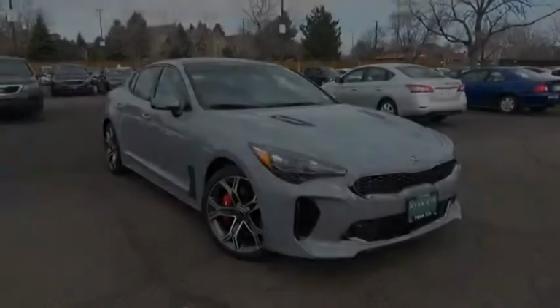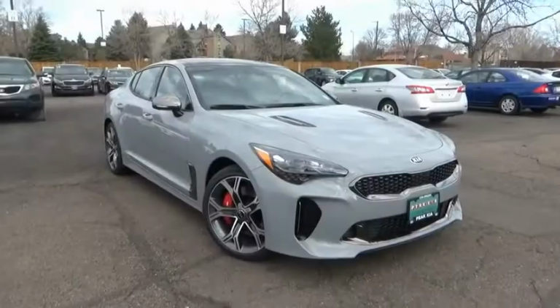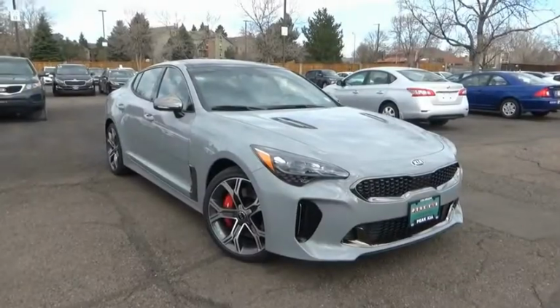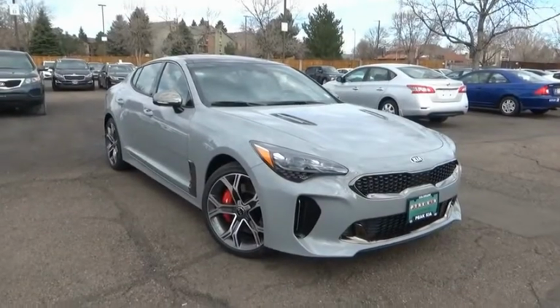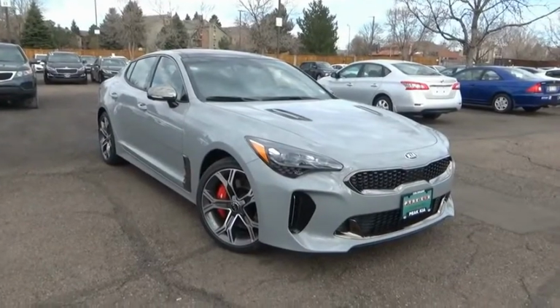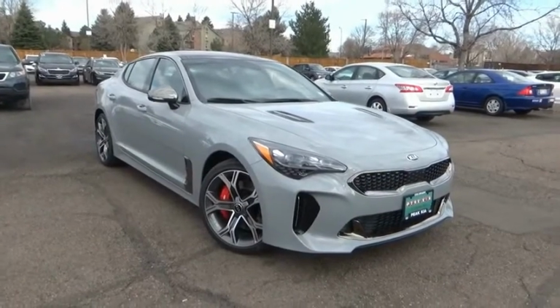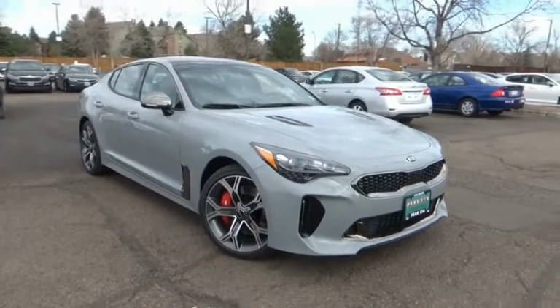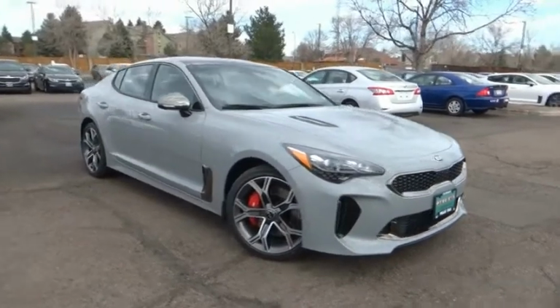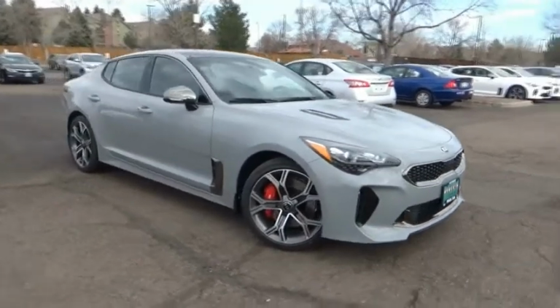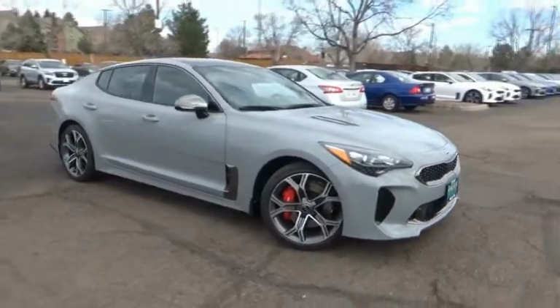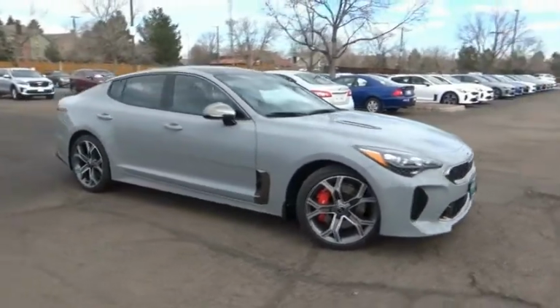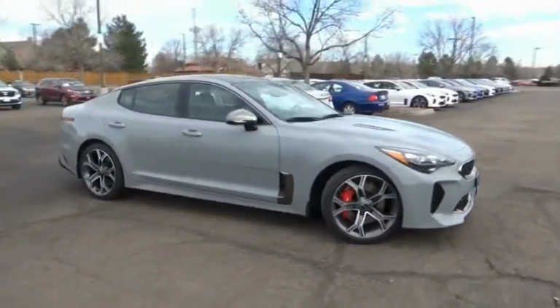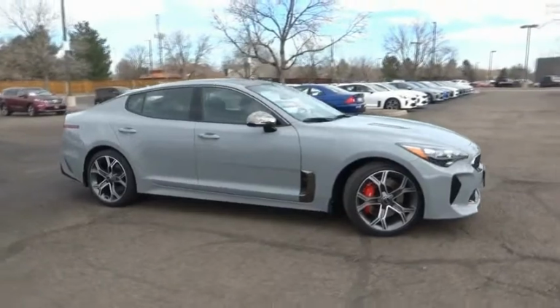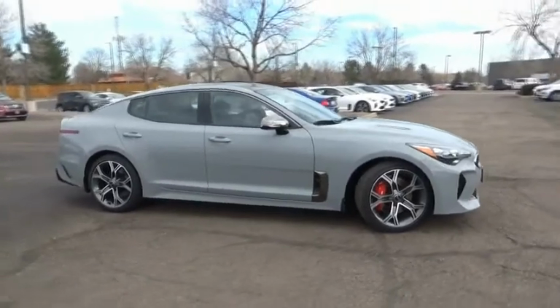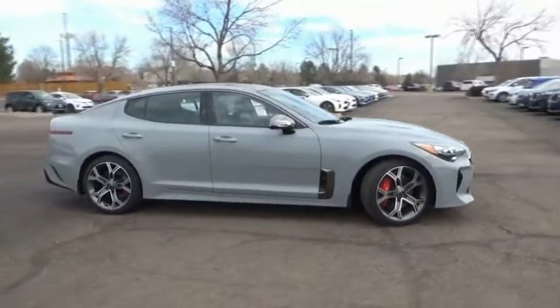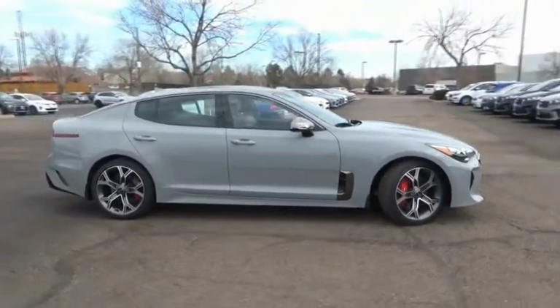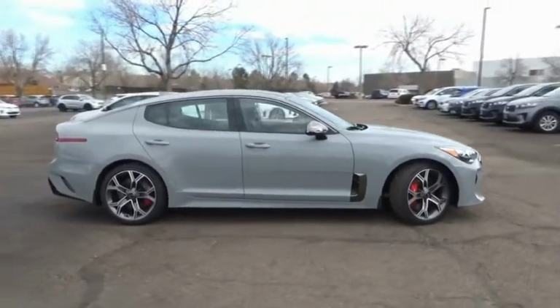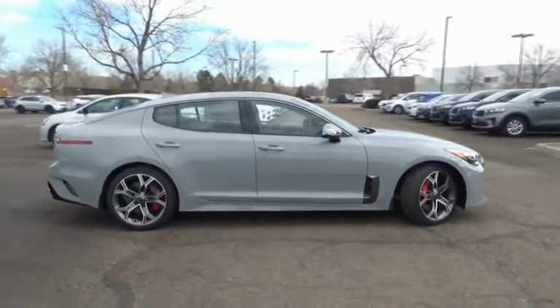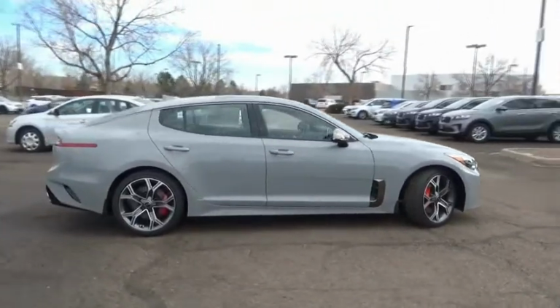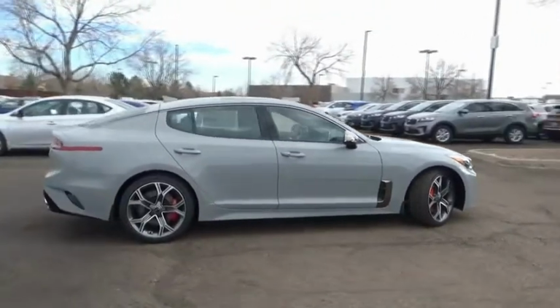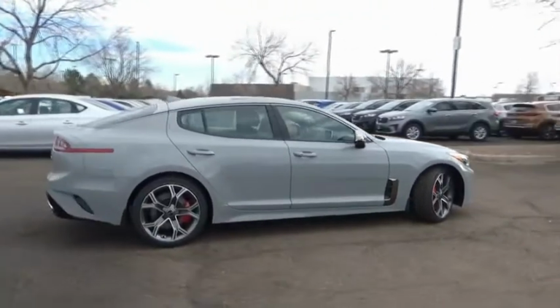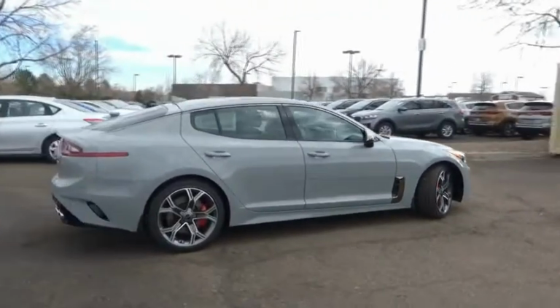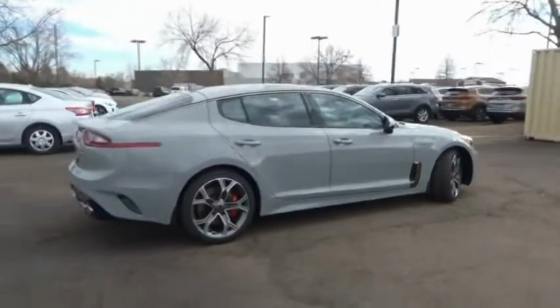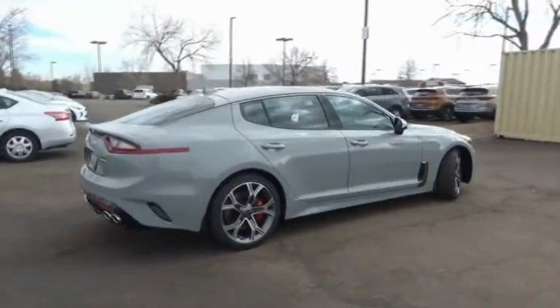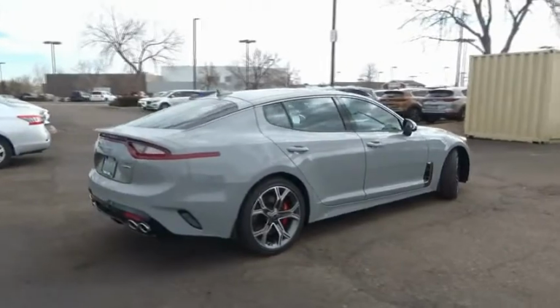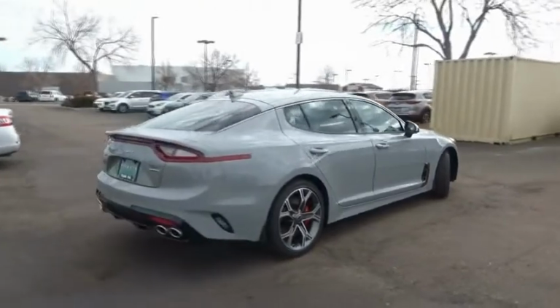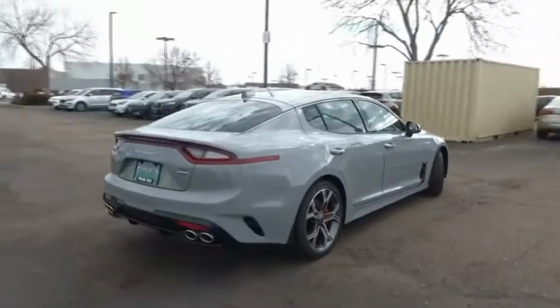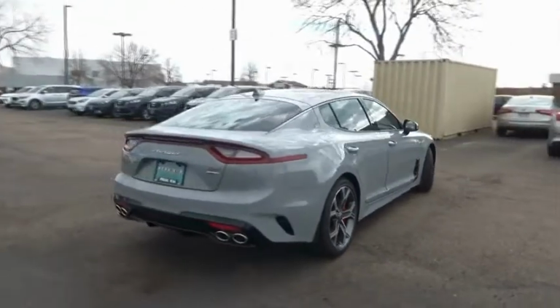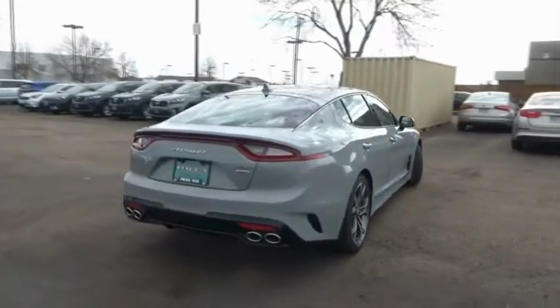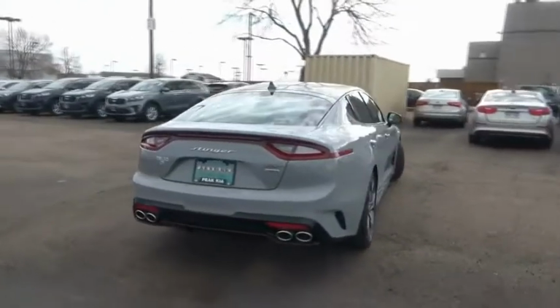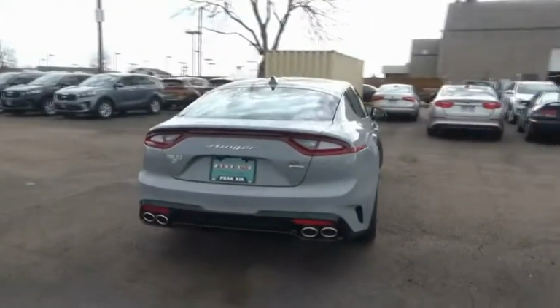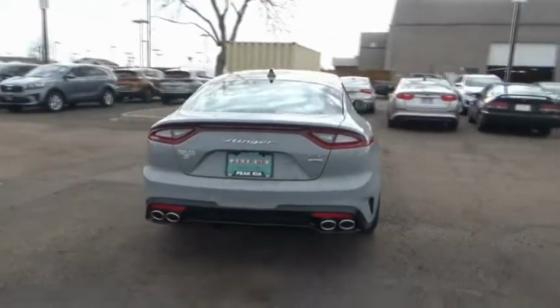Come test drive the 2020 Stinger. The Kia Stinger has a design that is sure to leave an impression. It offers the perfect combination of a sporty look, coupled with a wide variety of luxurious features.